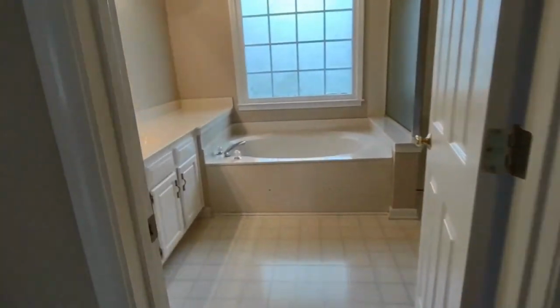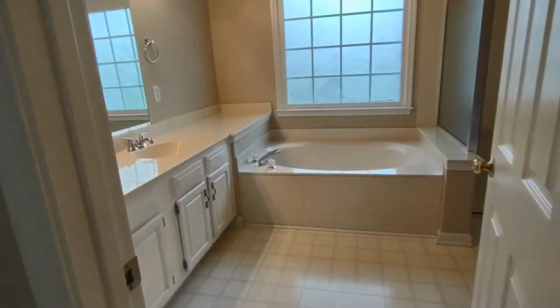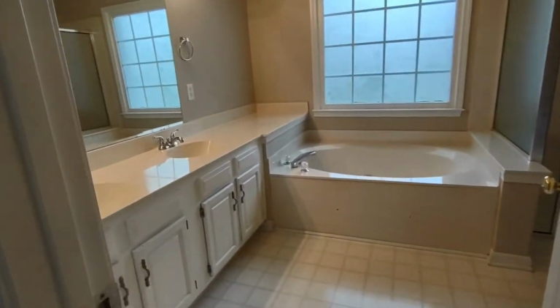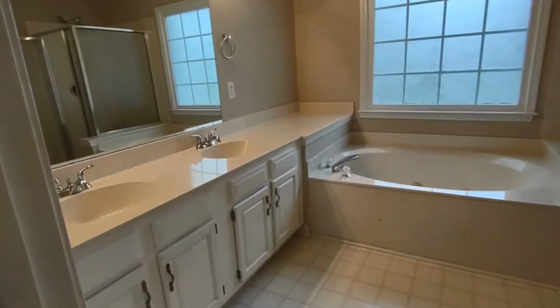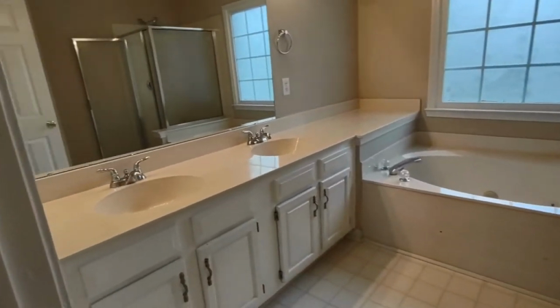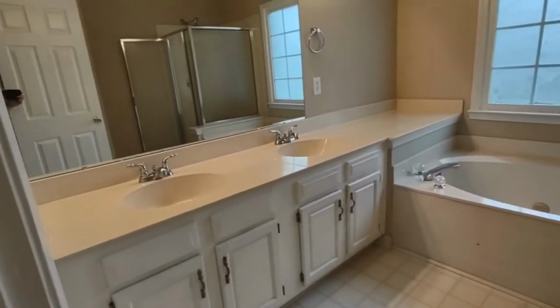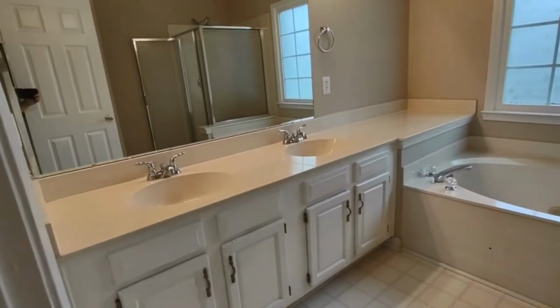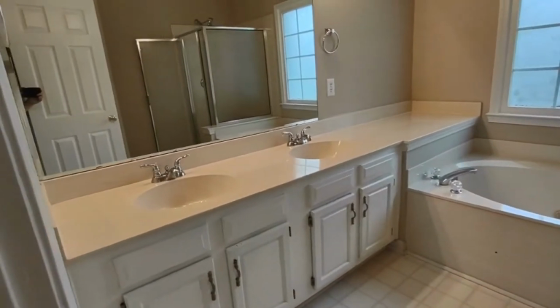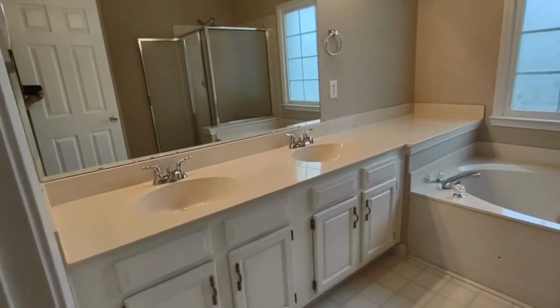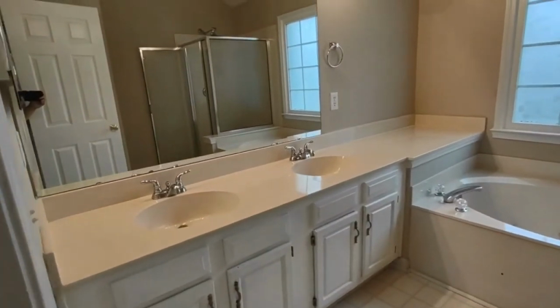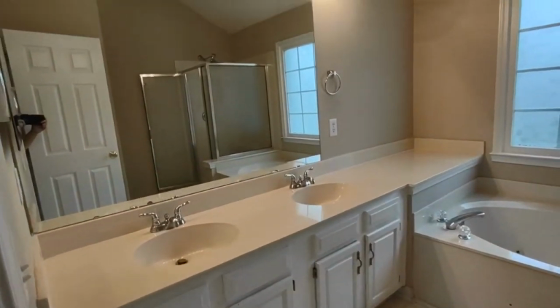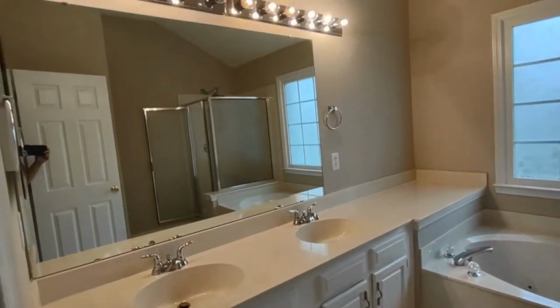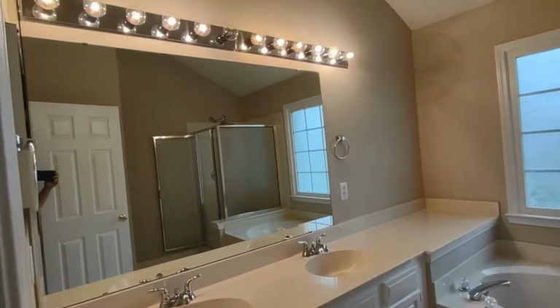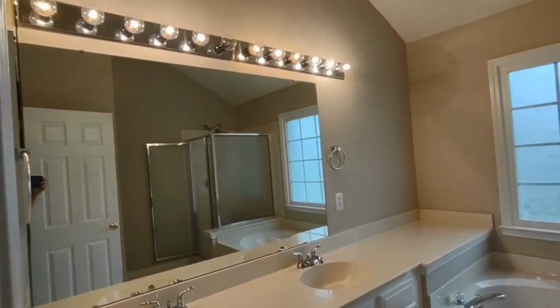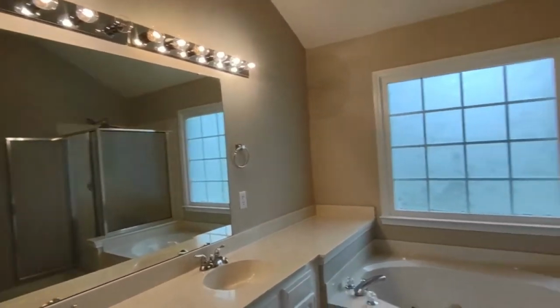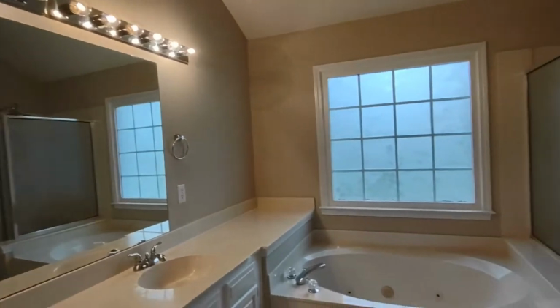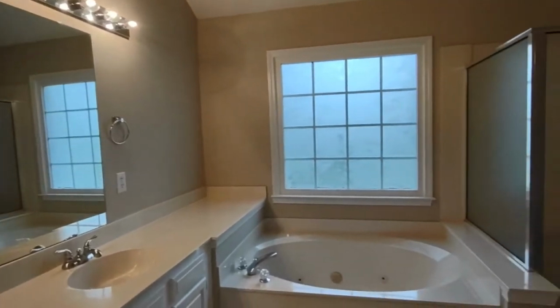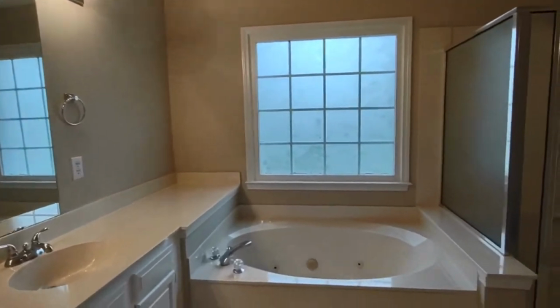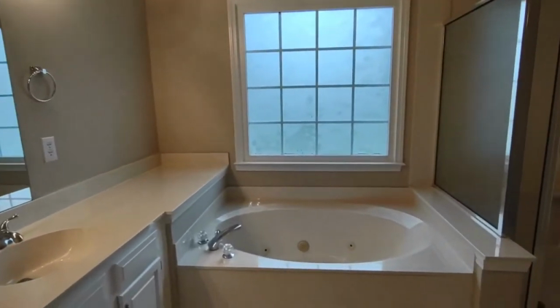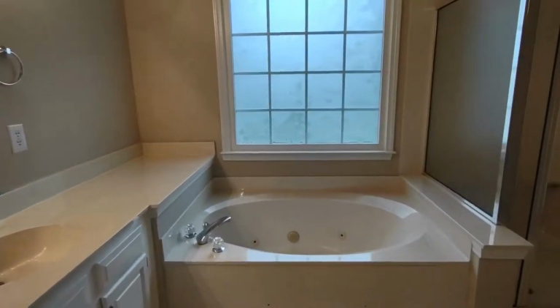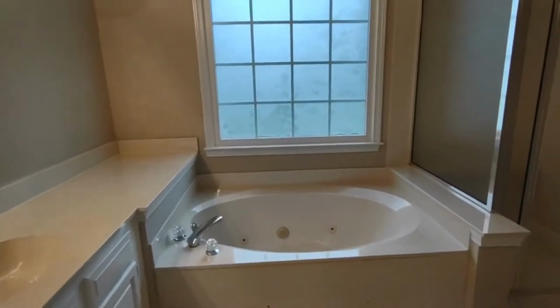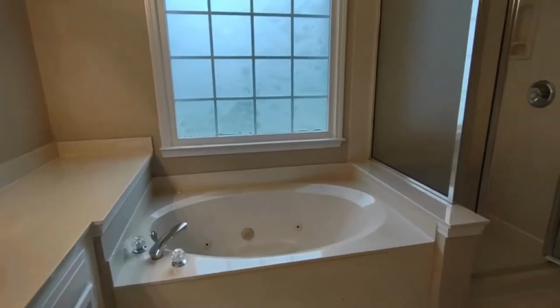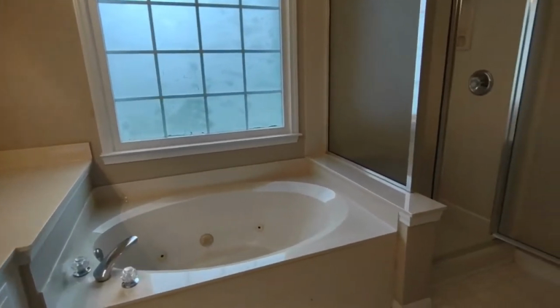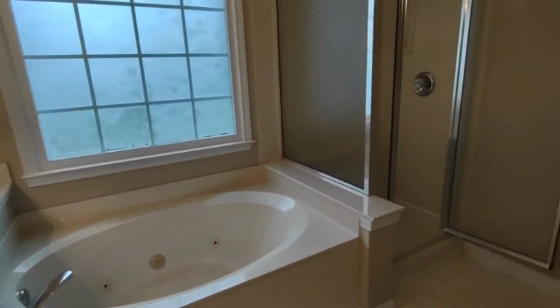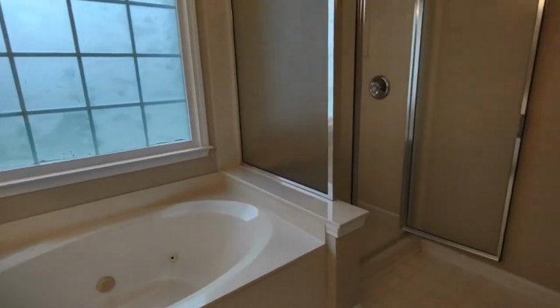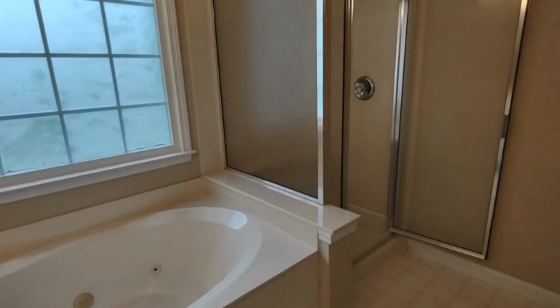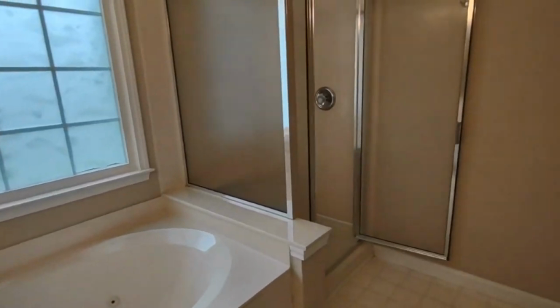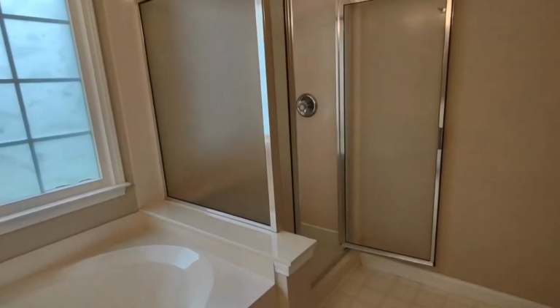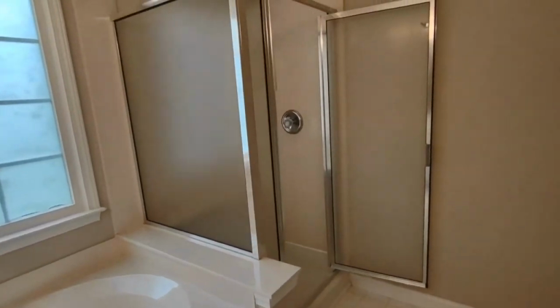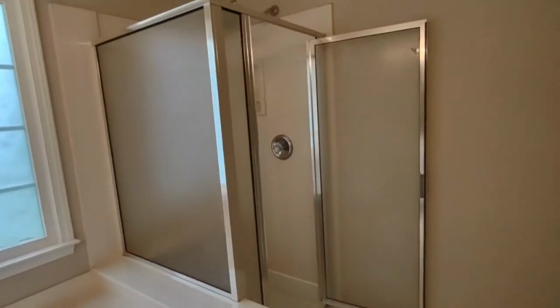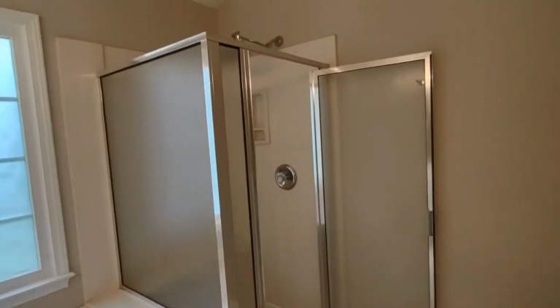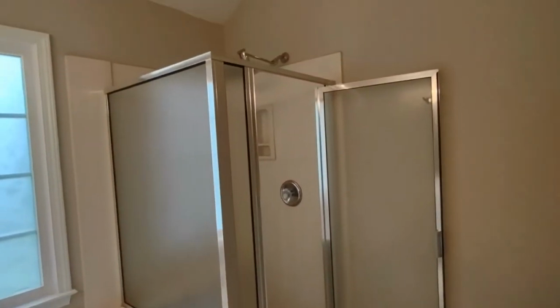The master bath is complete with two sink vanity, large mirror, jacuzzi-style tub, and stand-up shower.